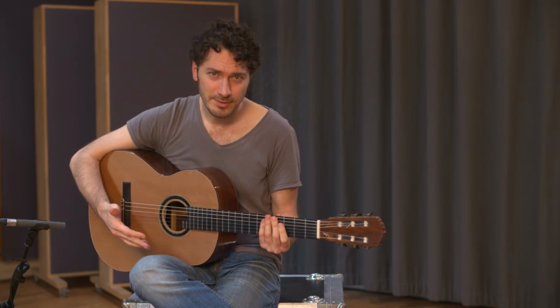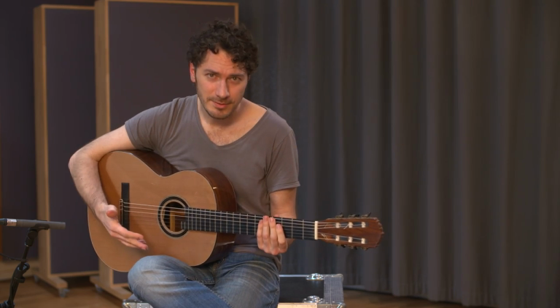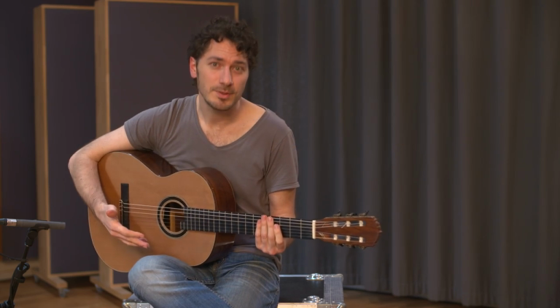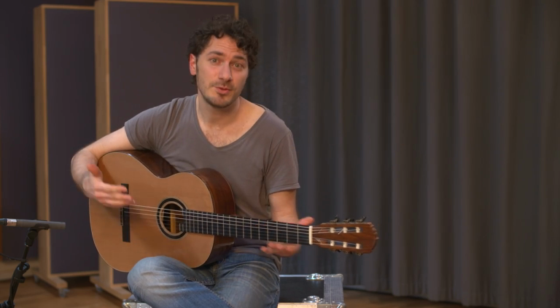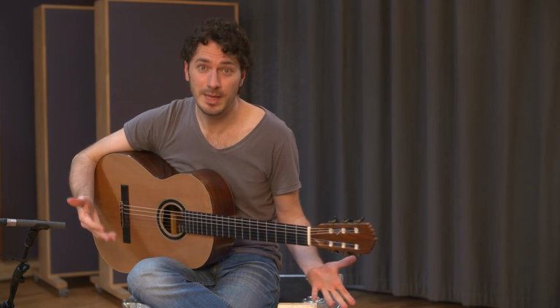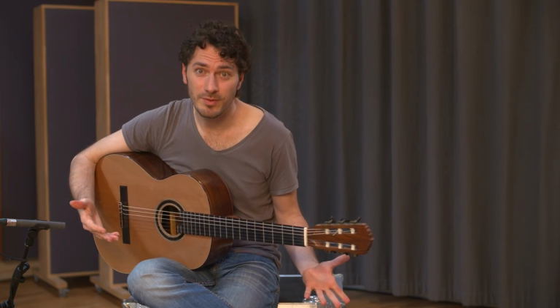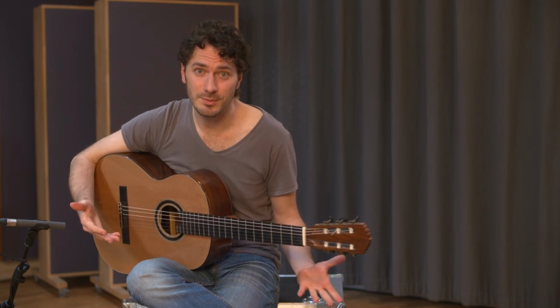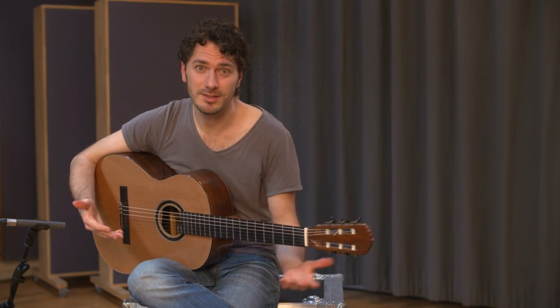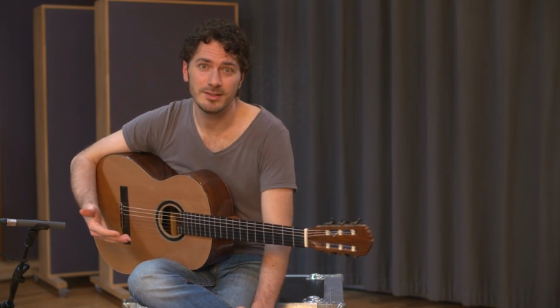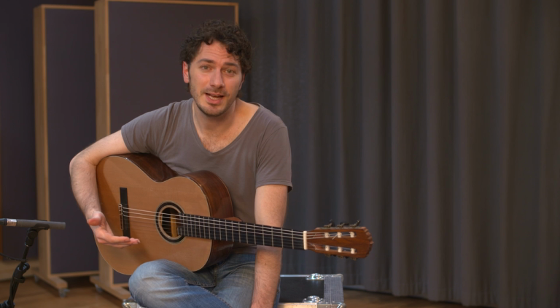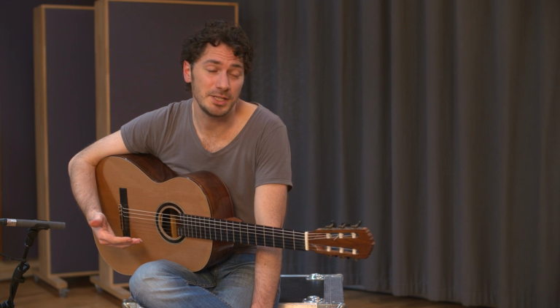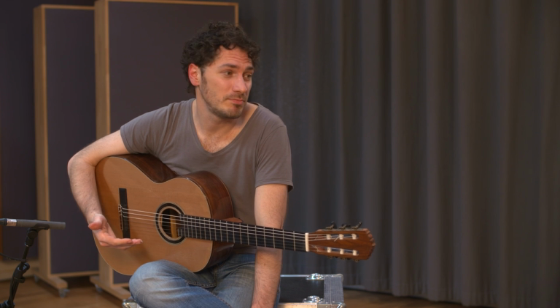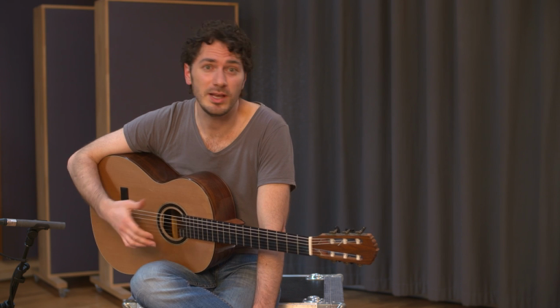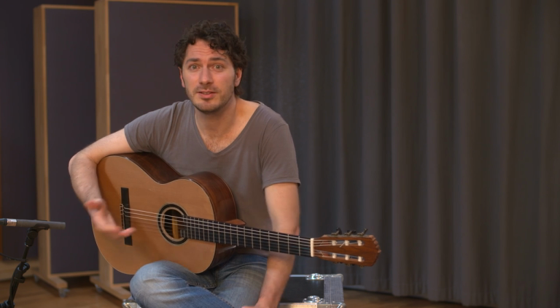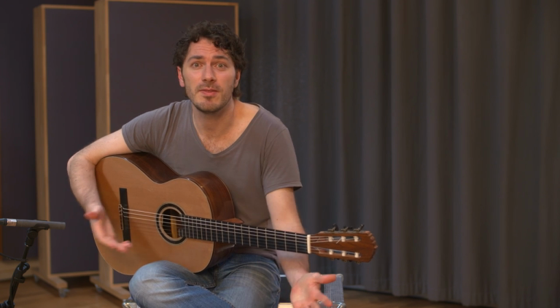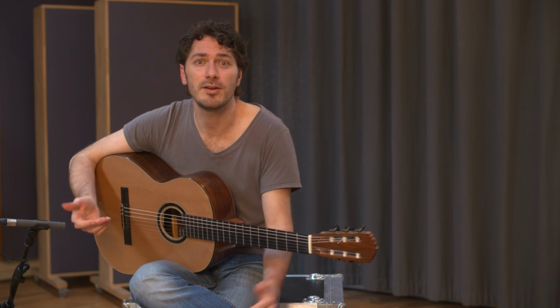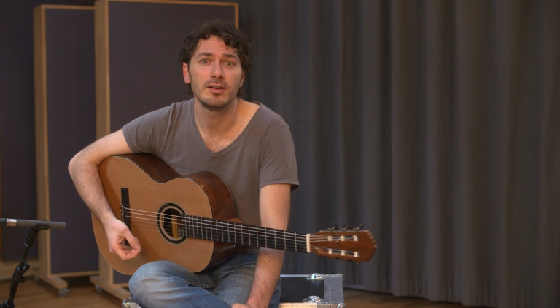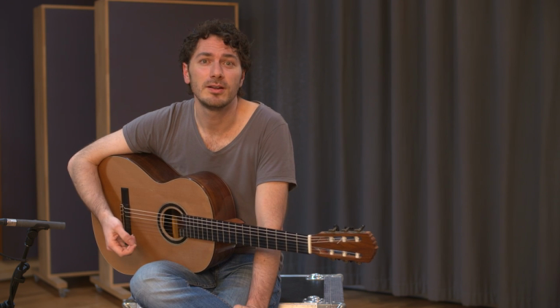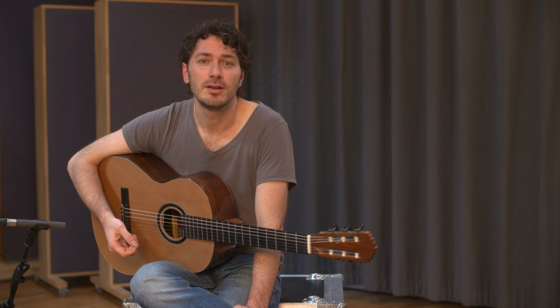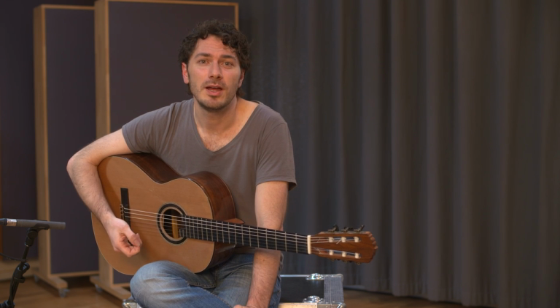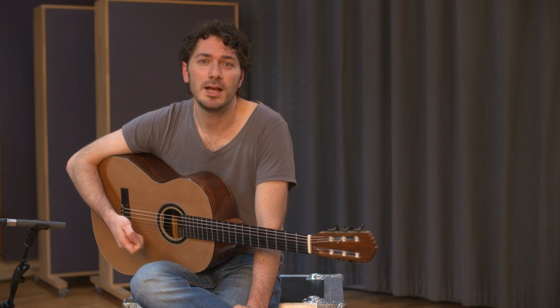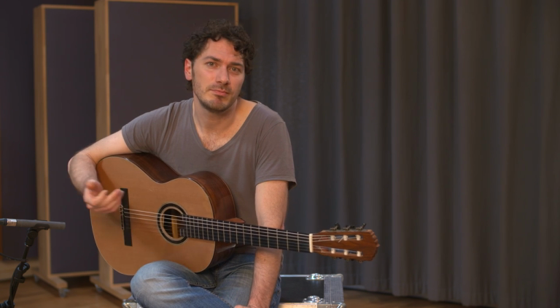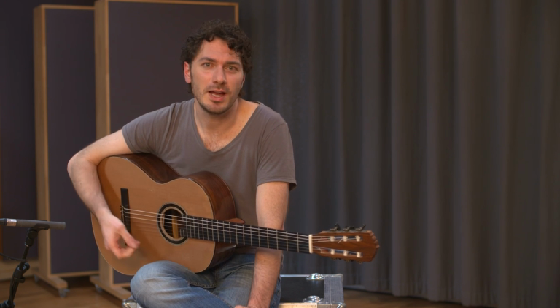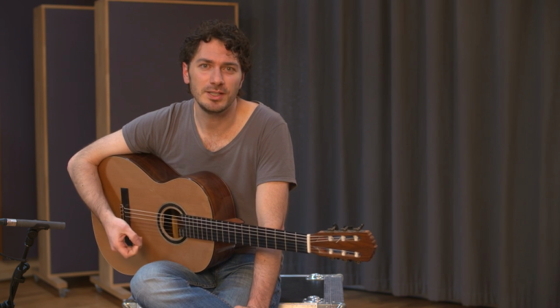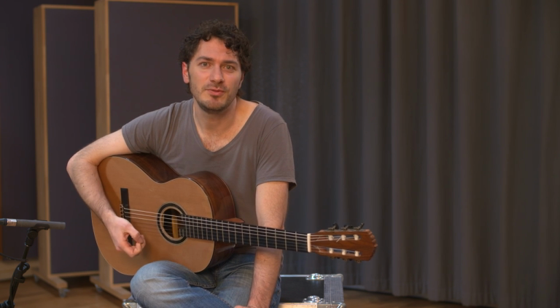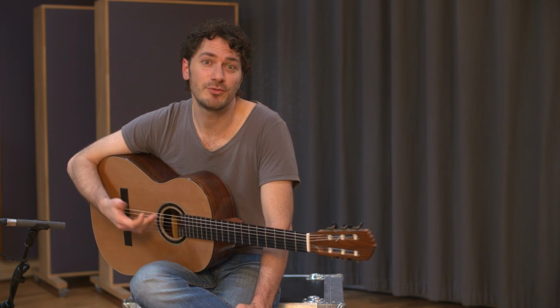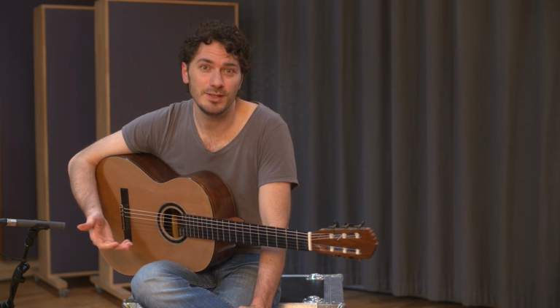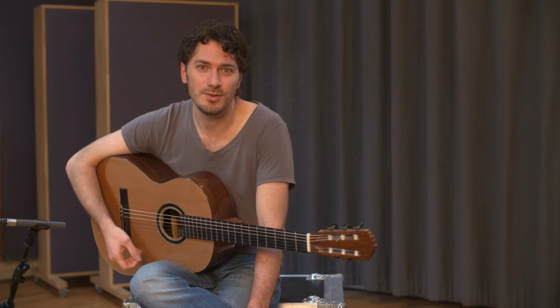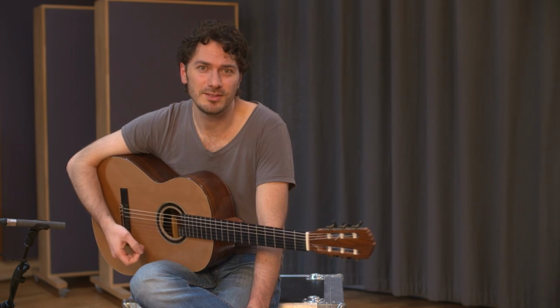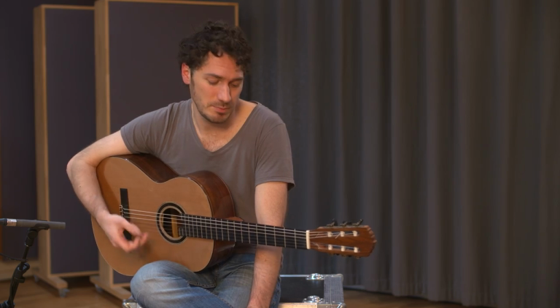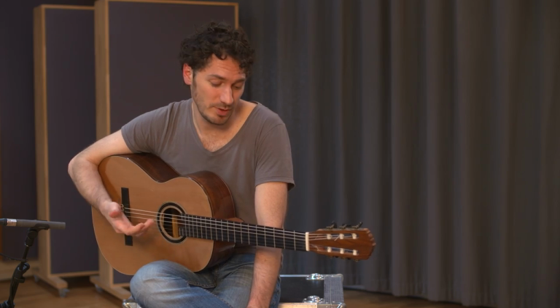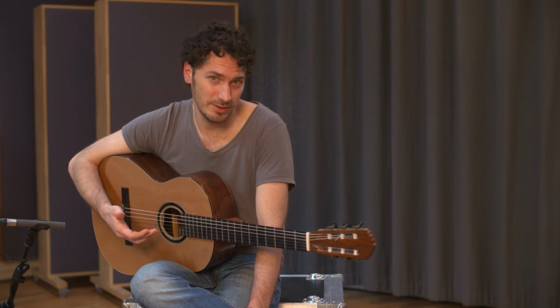Try improvising with it and place it here and there. Feel free with this triplet.